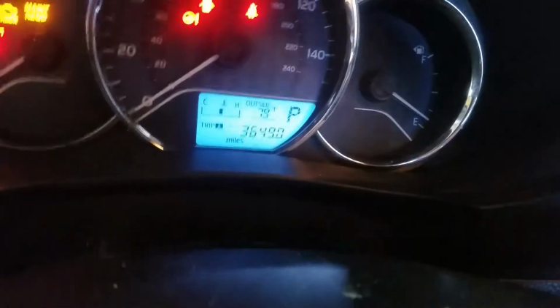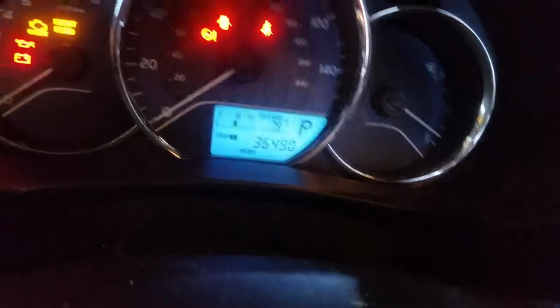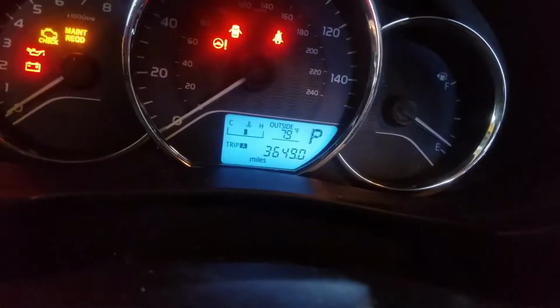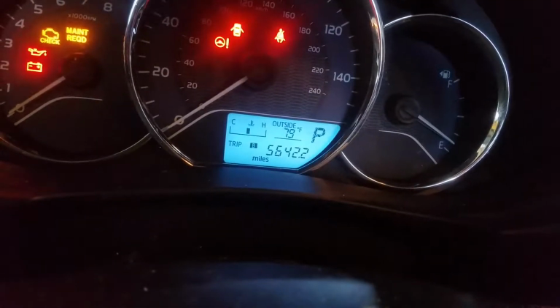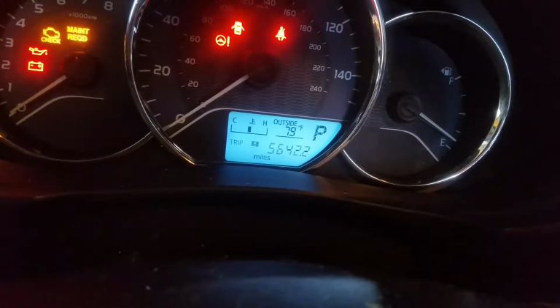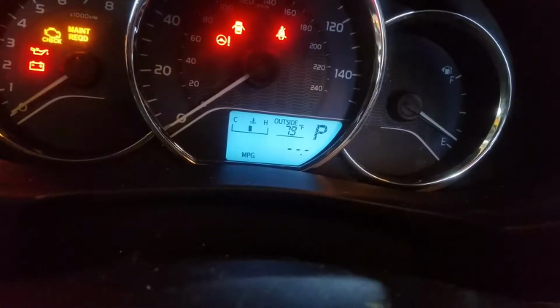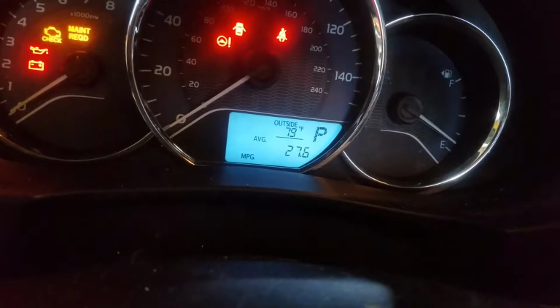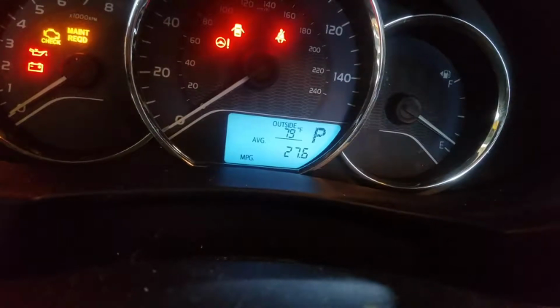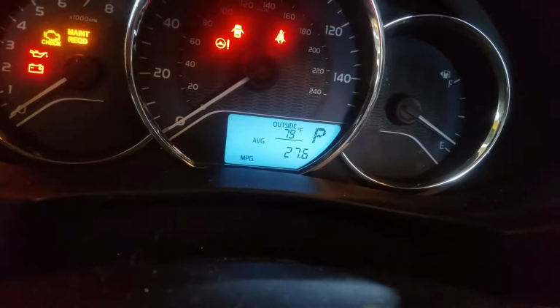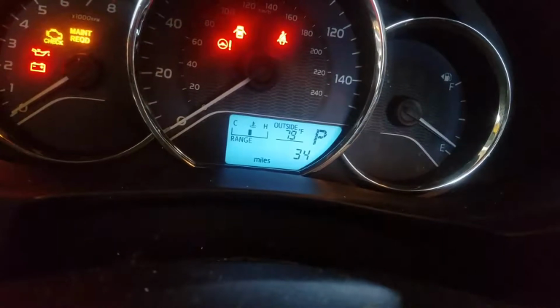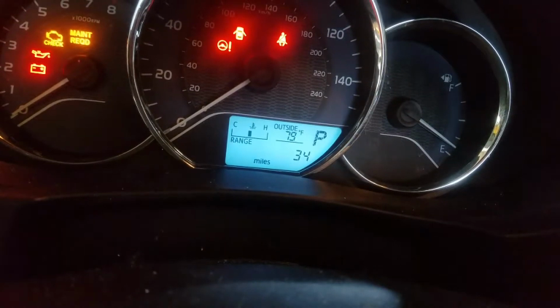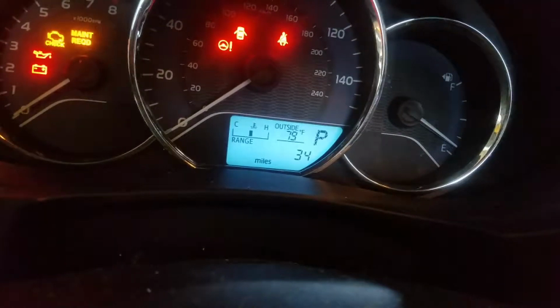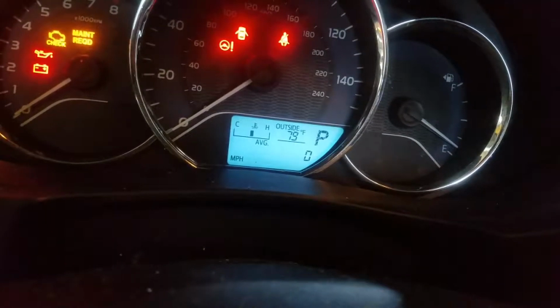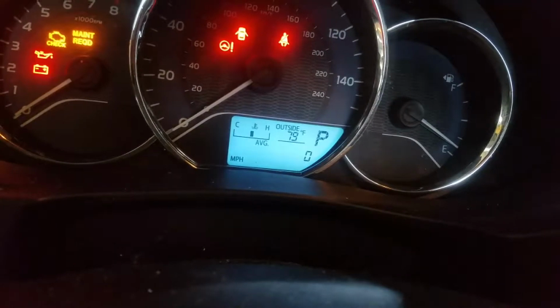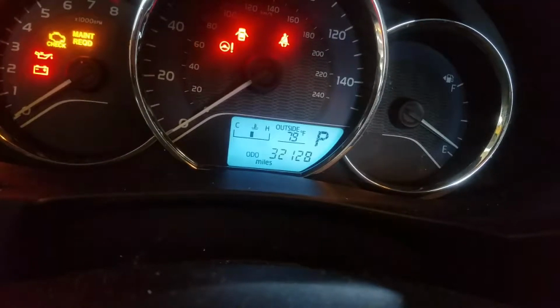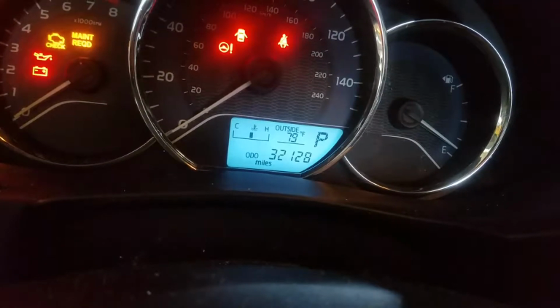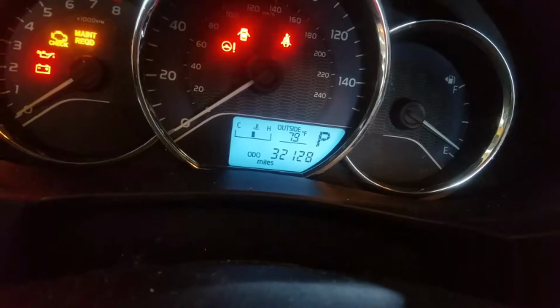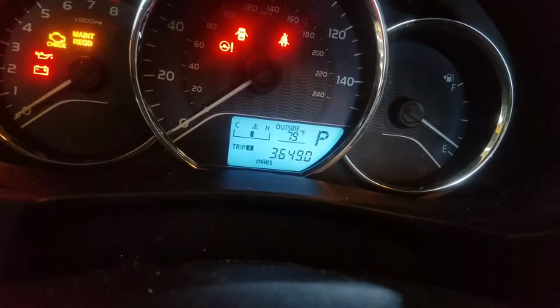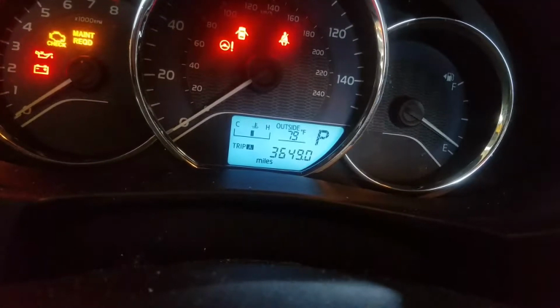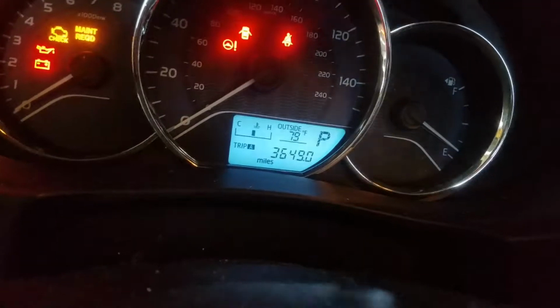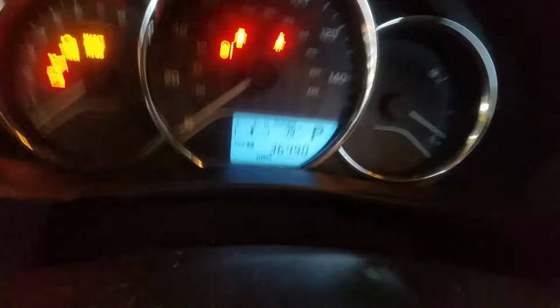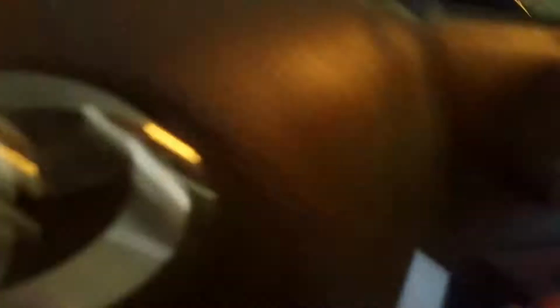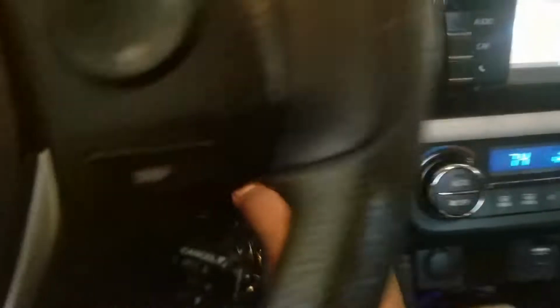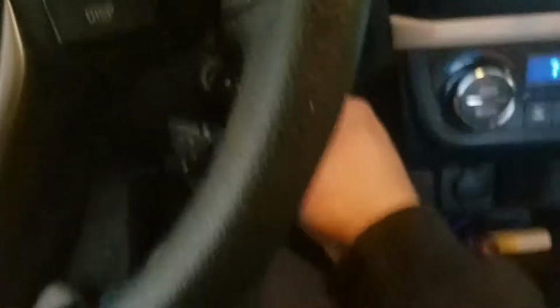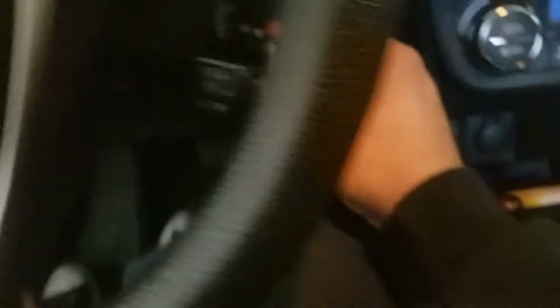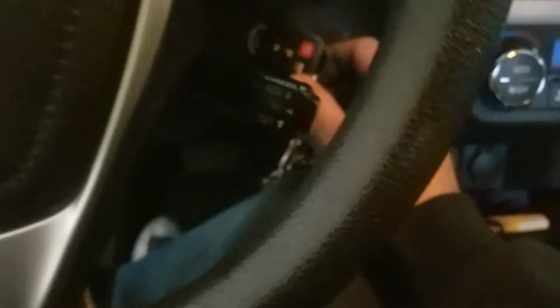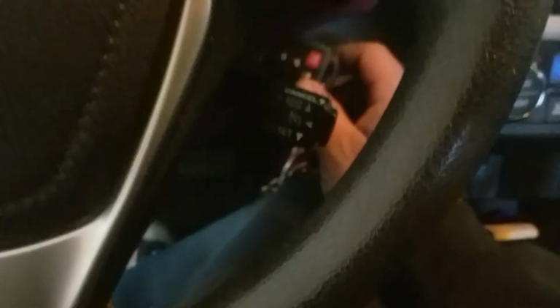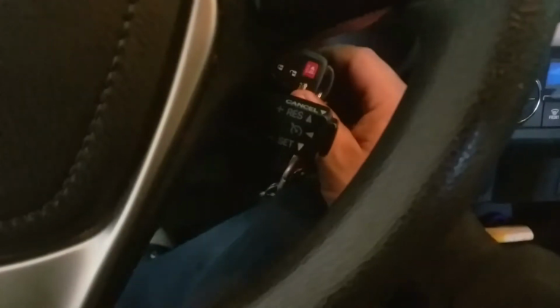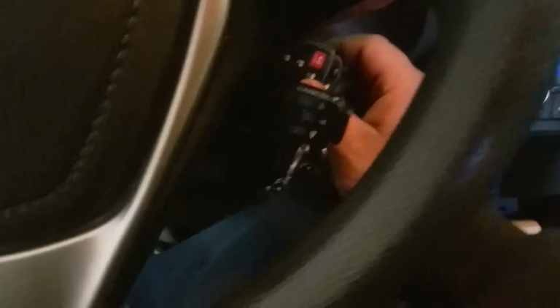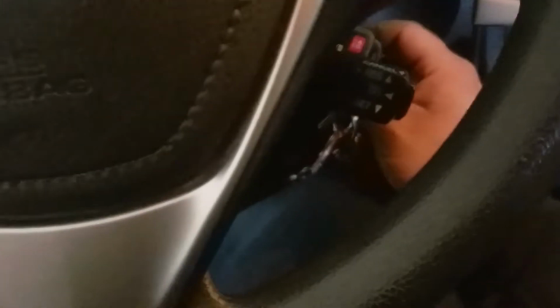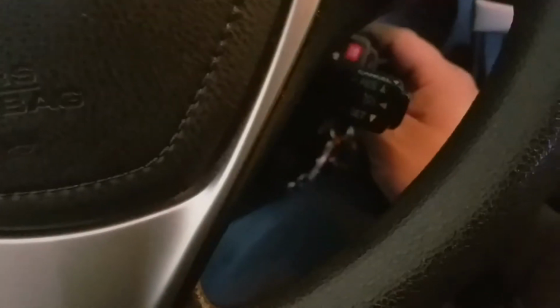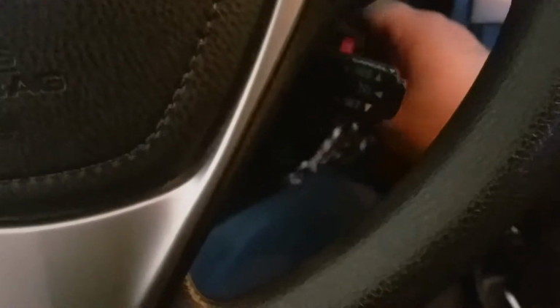Once you're on Trip A, we're gonna turn the vehicle off, and at the same time we're gonna hold this display button while we turn it forward.